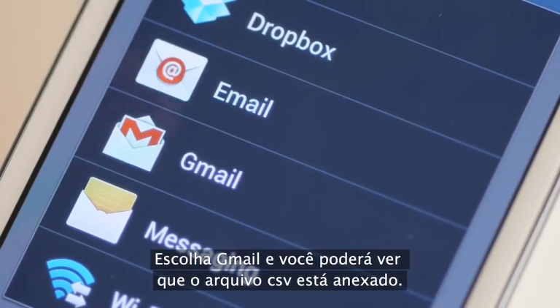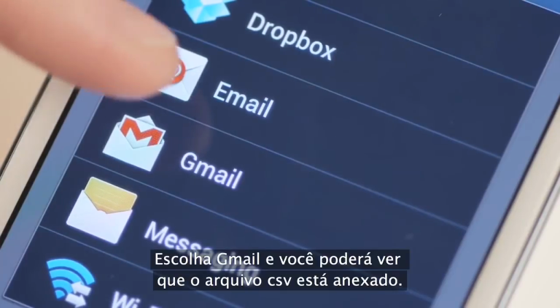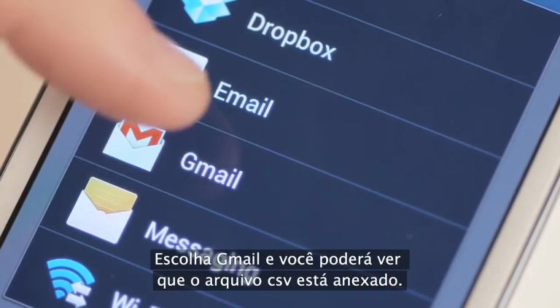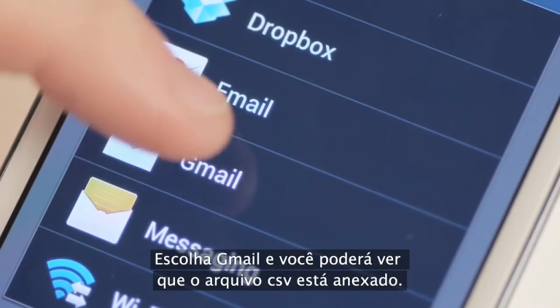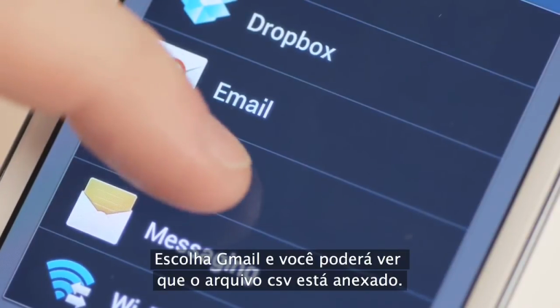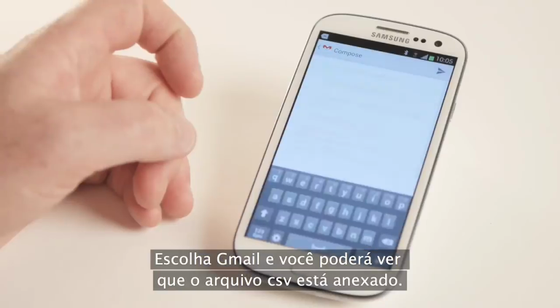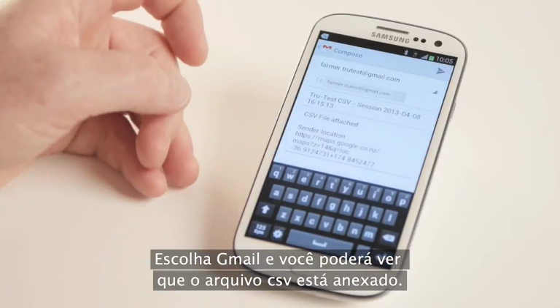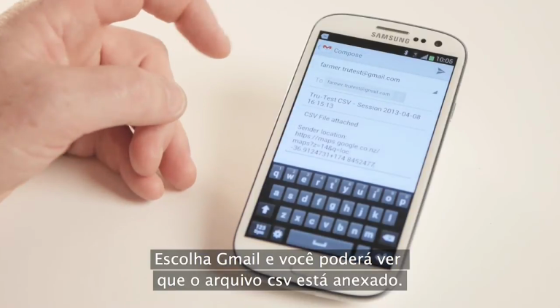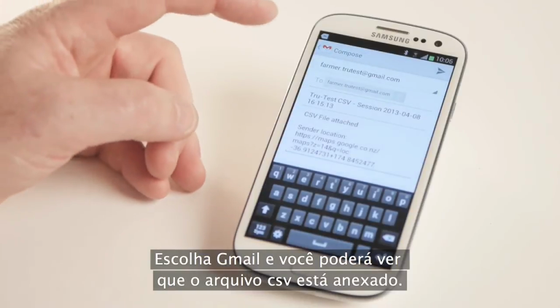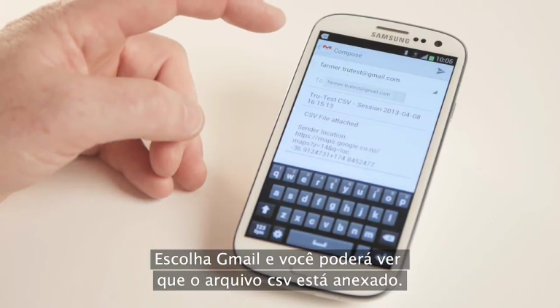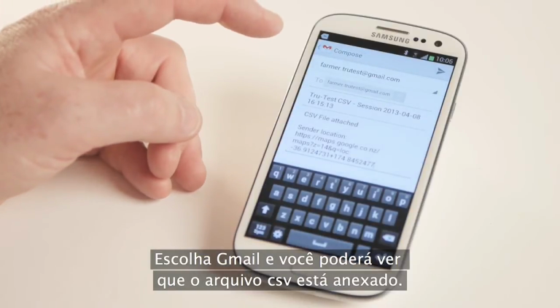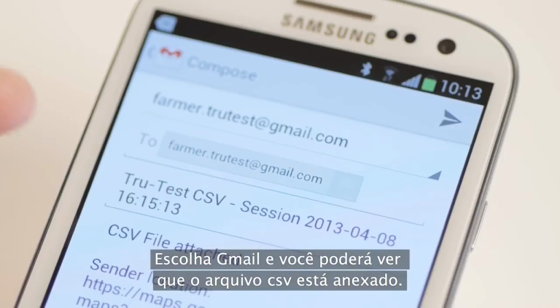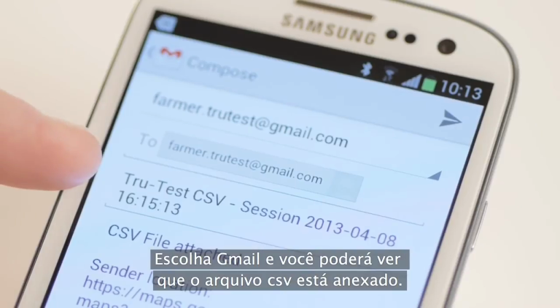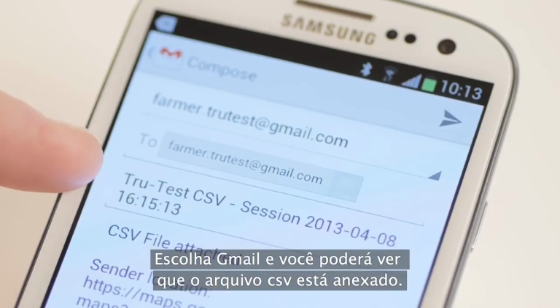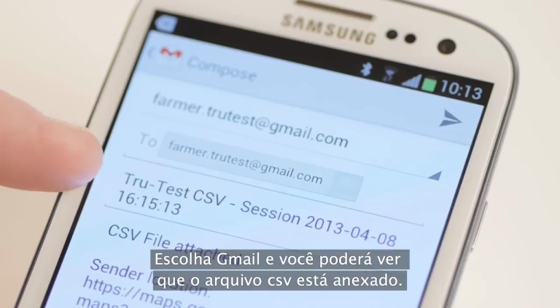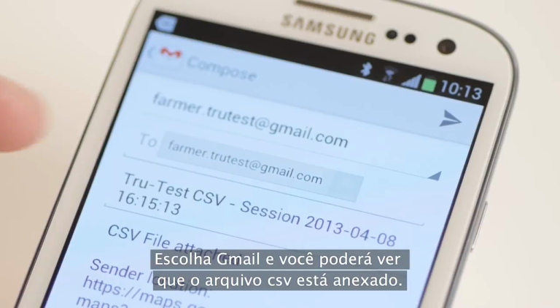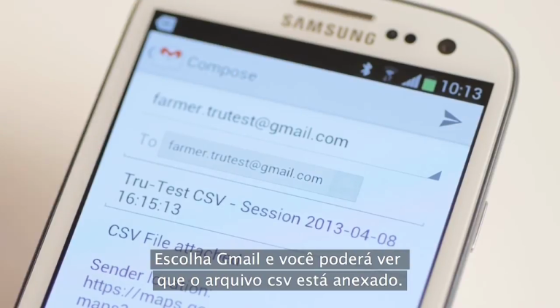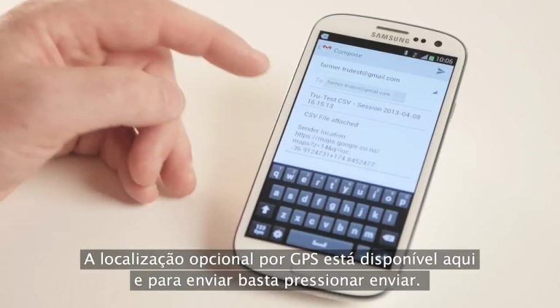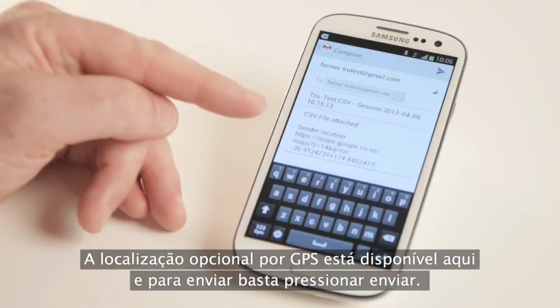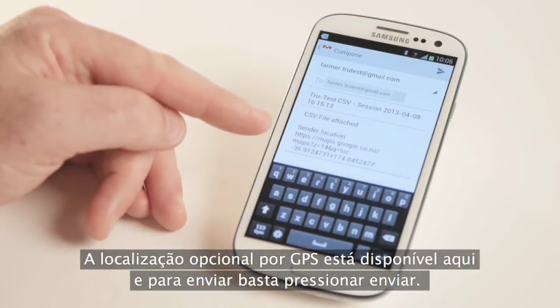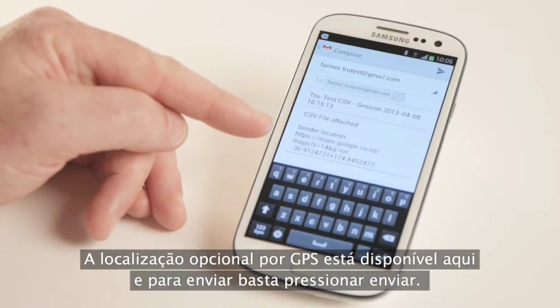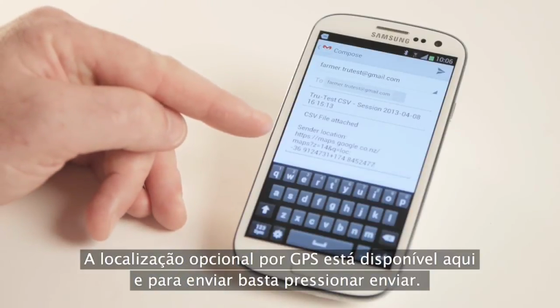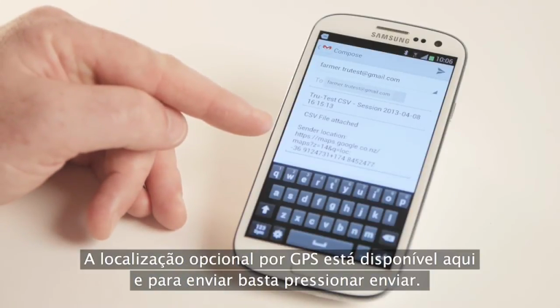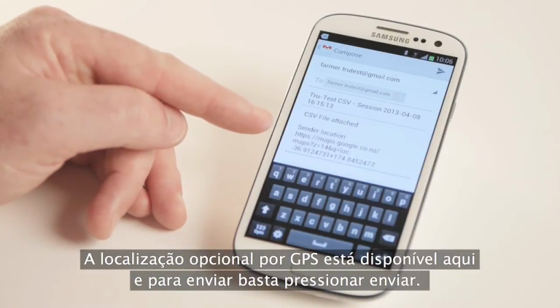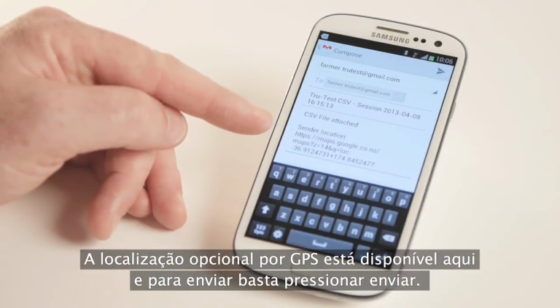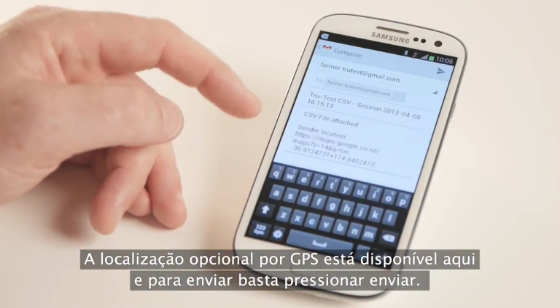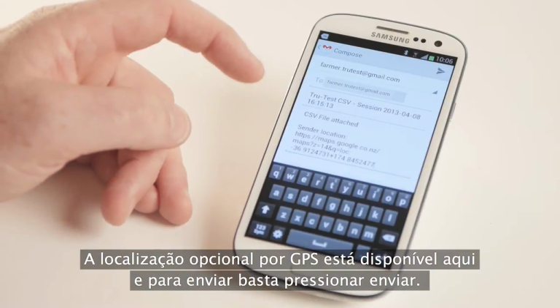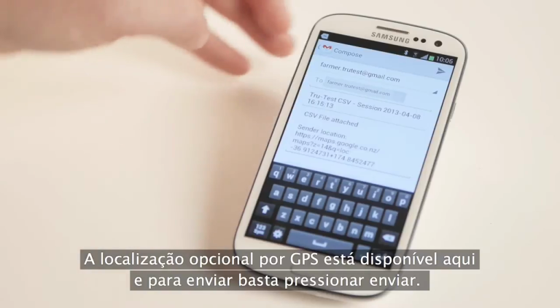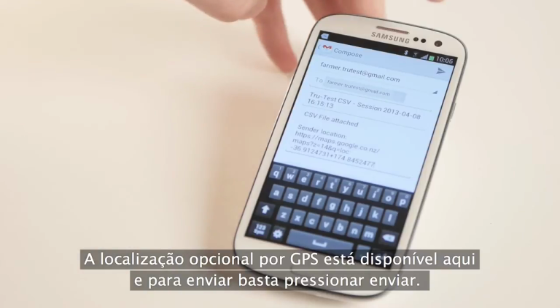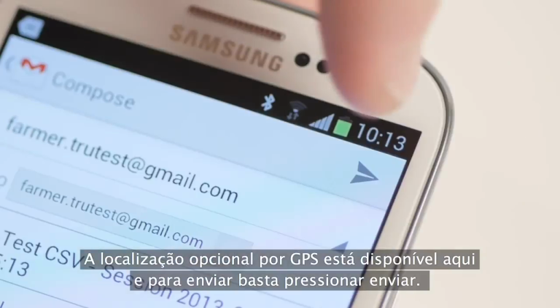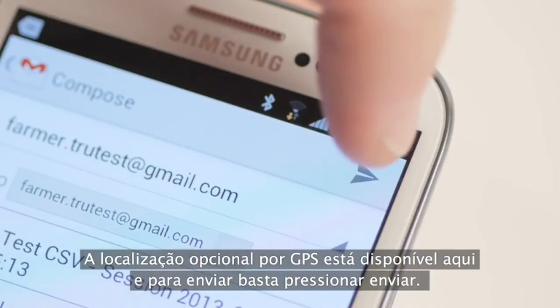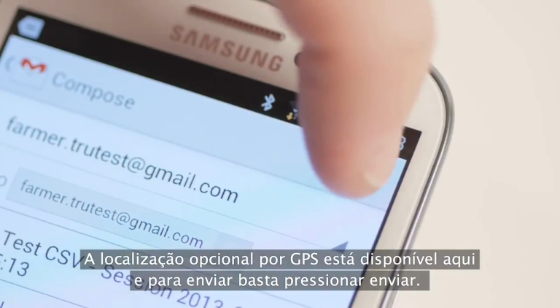Choose Gmail. You can see the CSV is attached. The optional GPS location is here. And to send, just tap send.